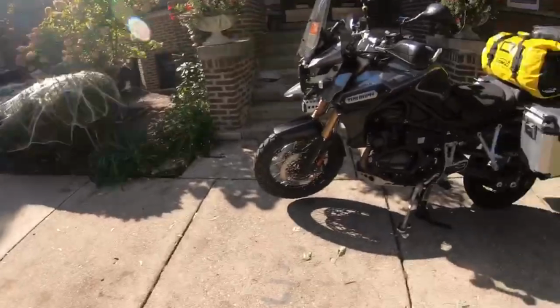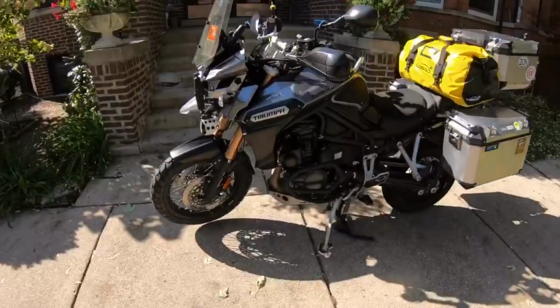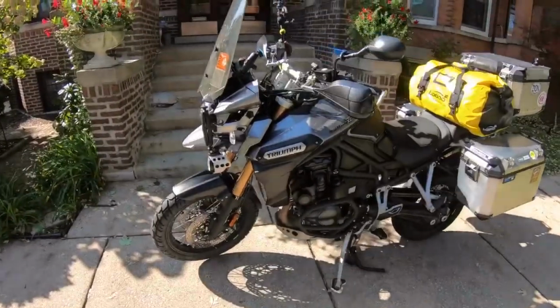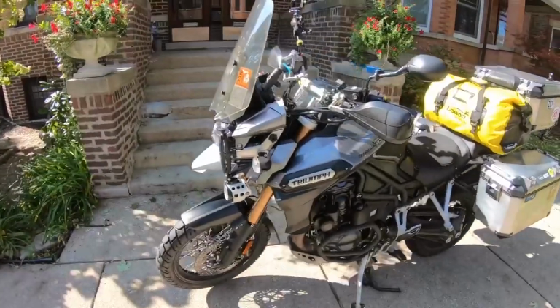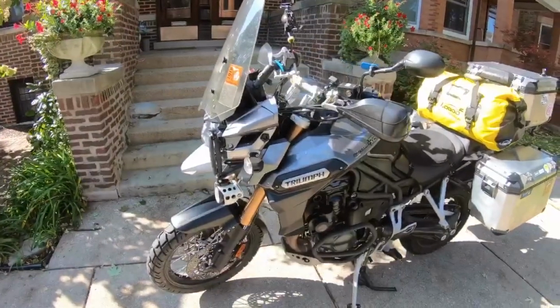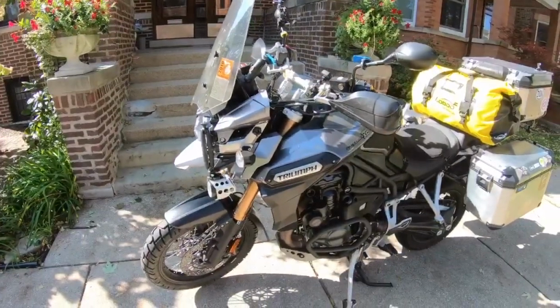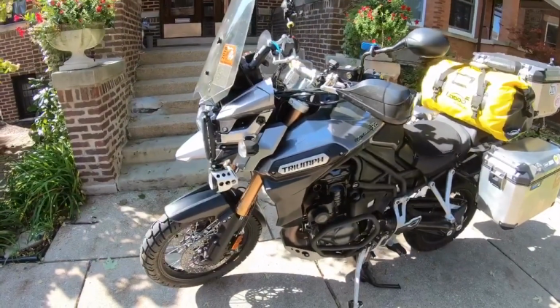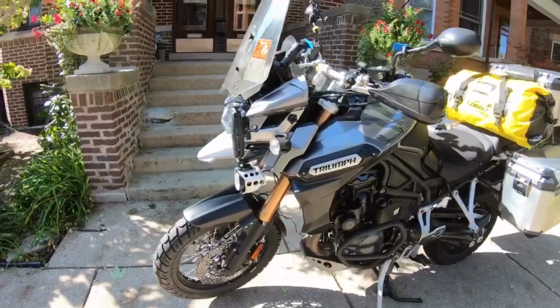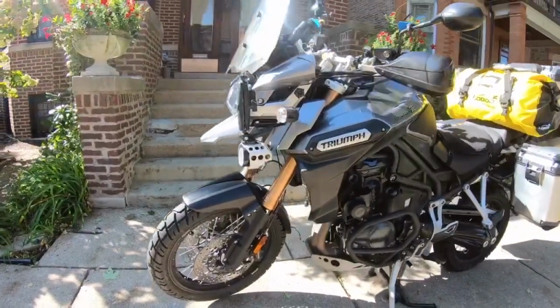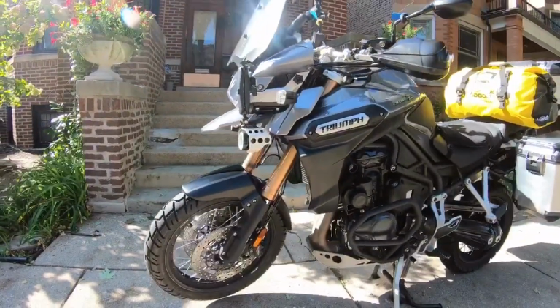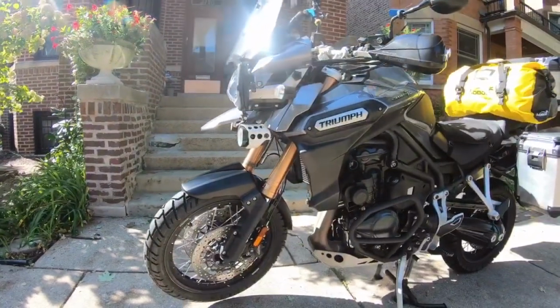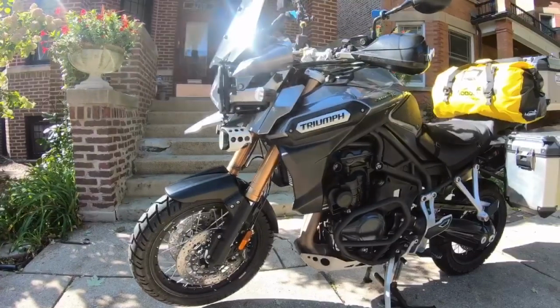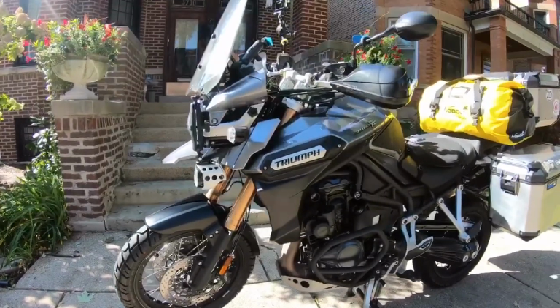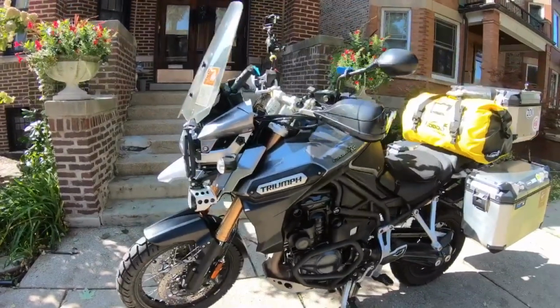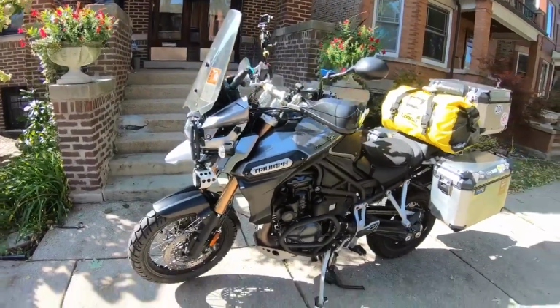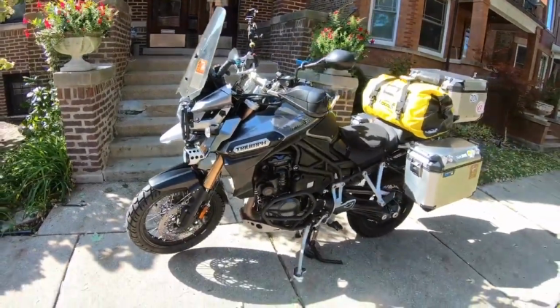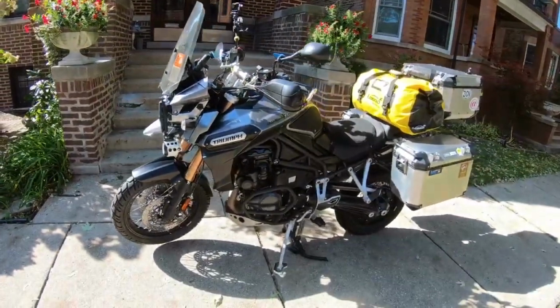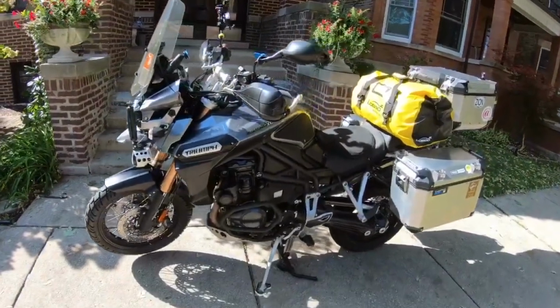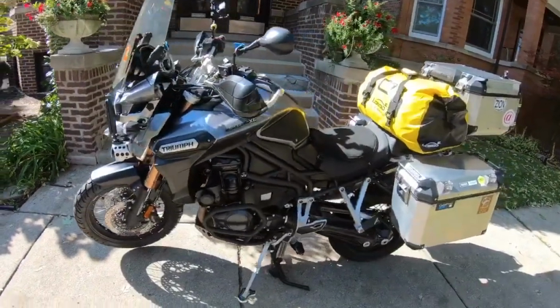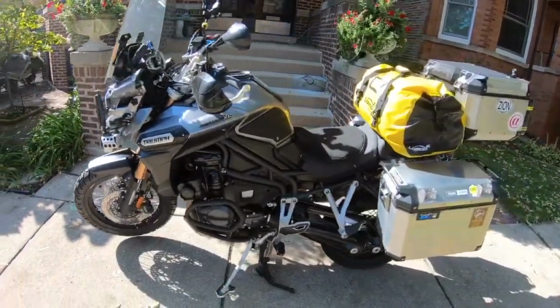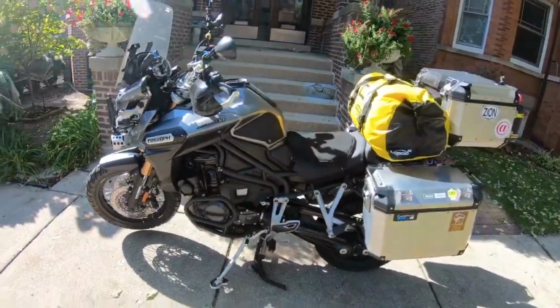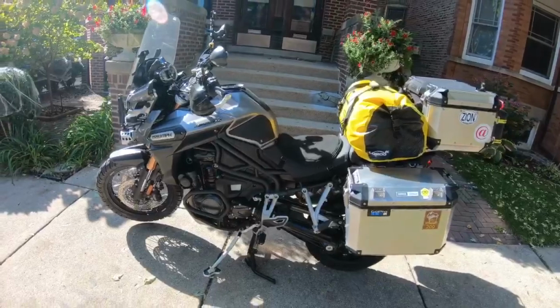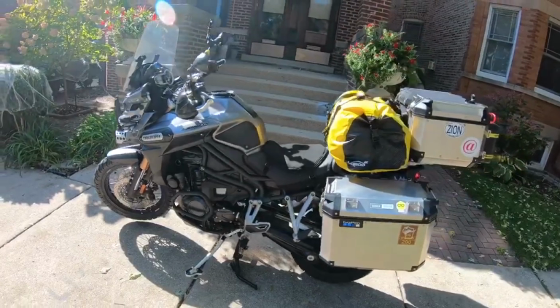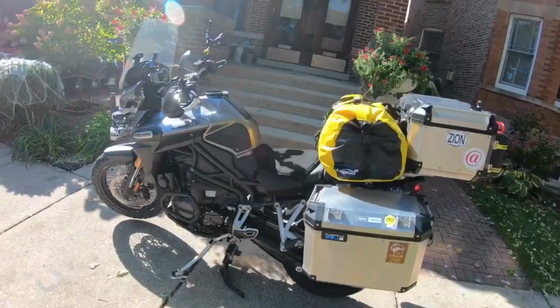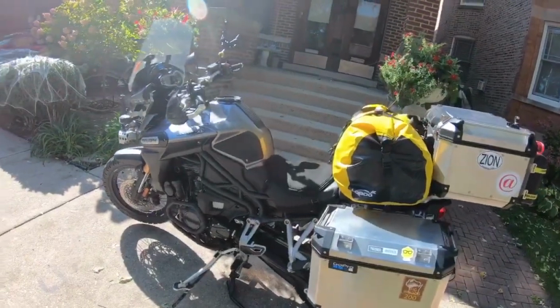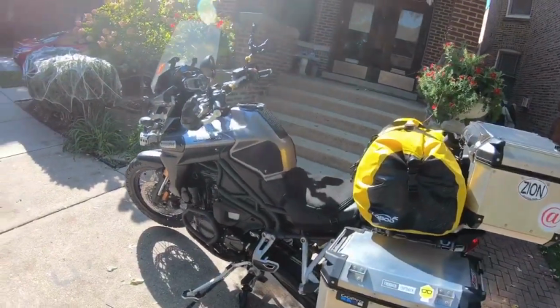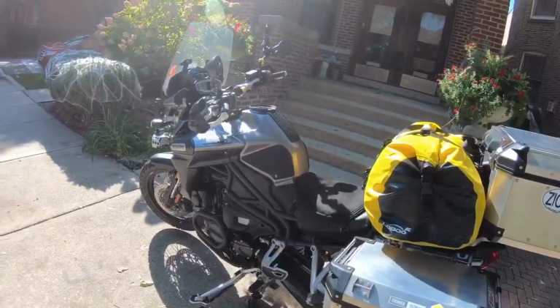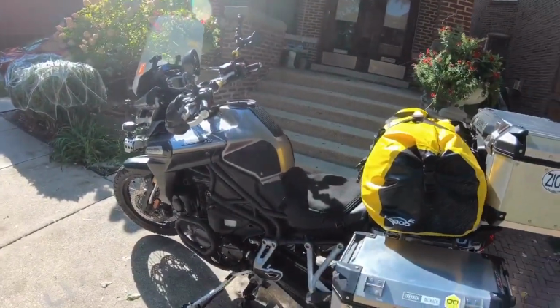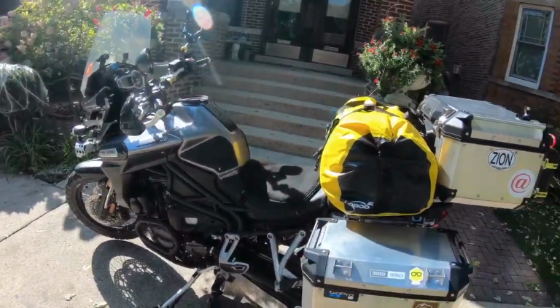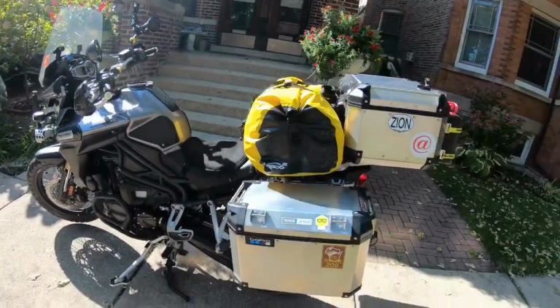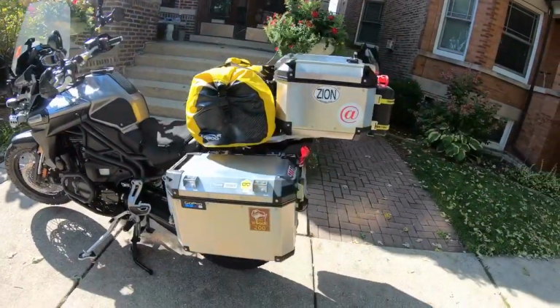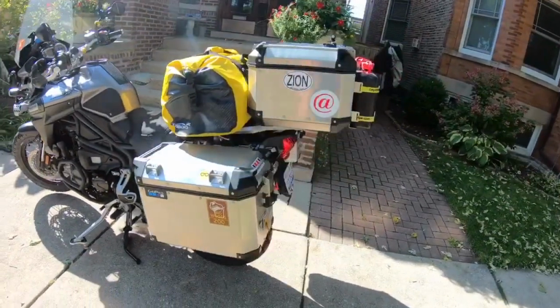Let me introduce you to Nadia — a lot of you have met her before. Nadia is a 2015 Tiger Explorer, and I just want to explain my setup here. I have three hard cases.